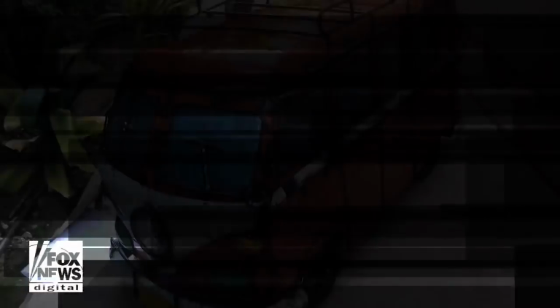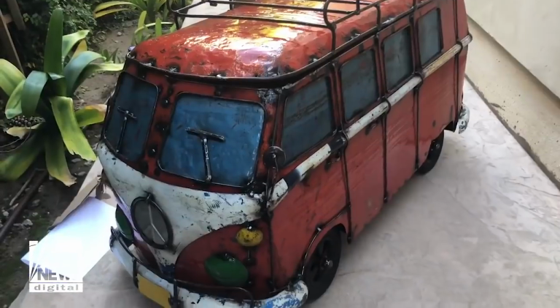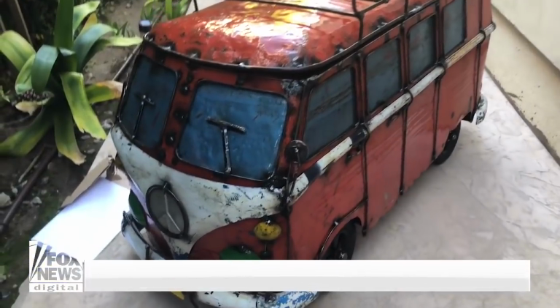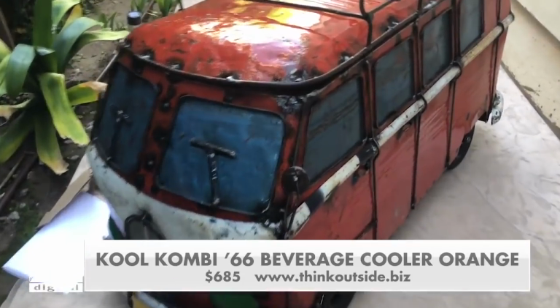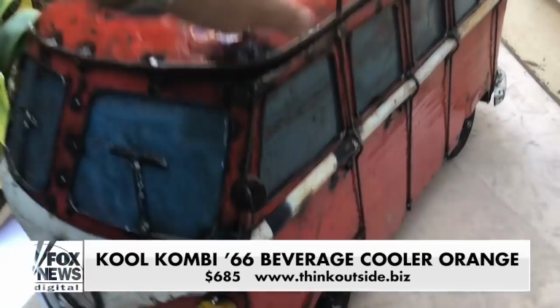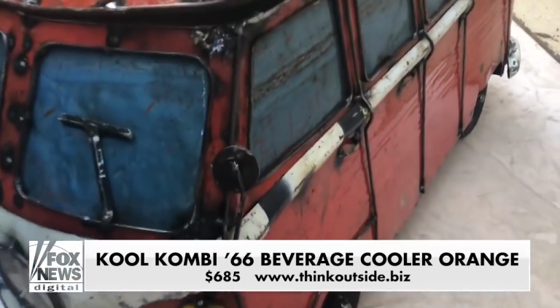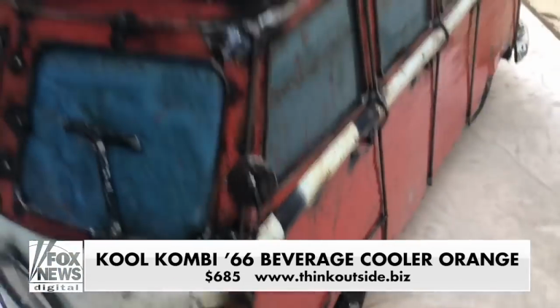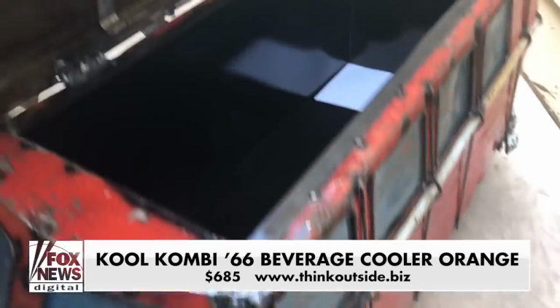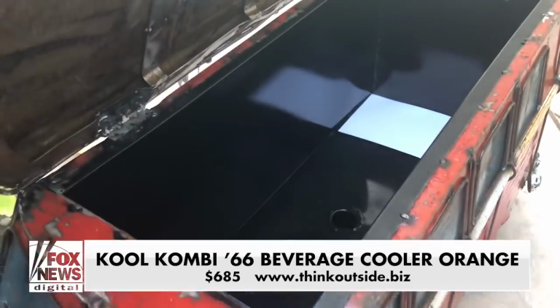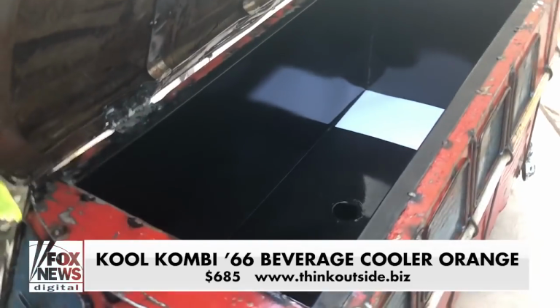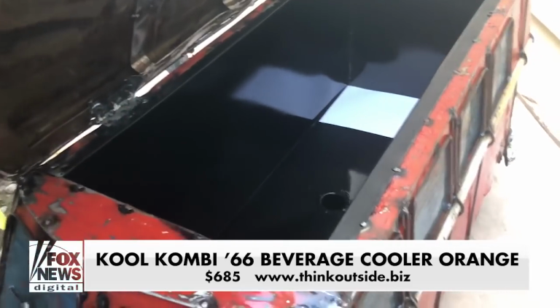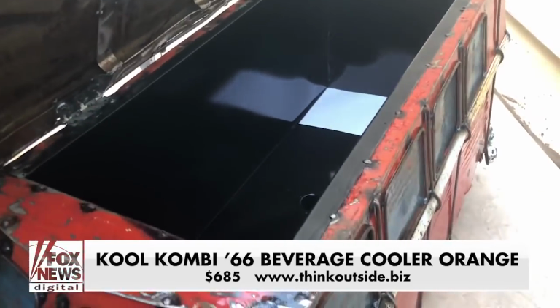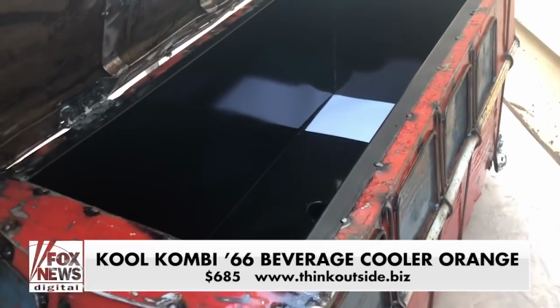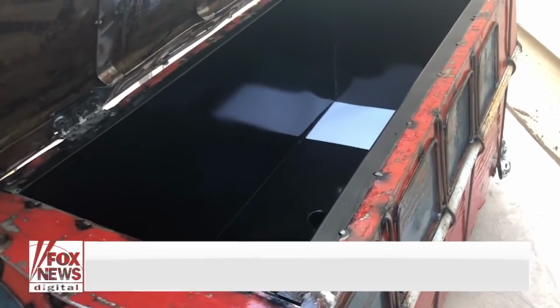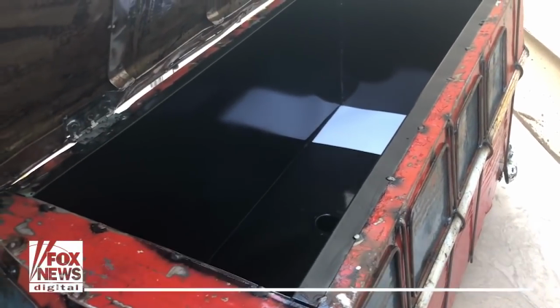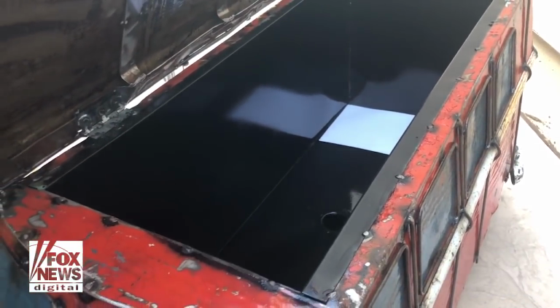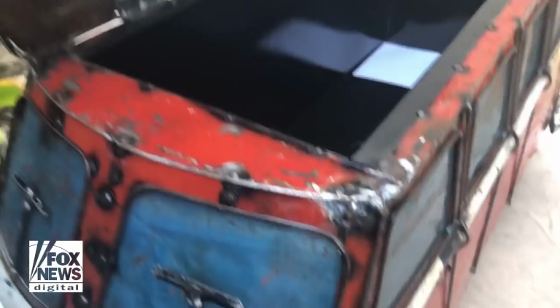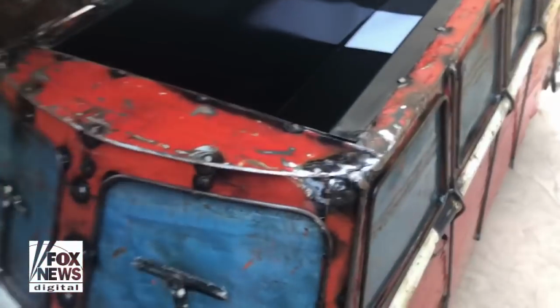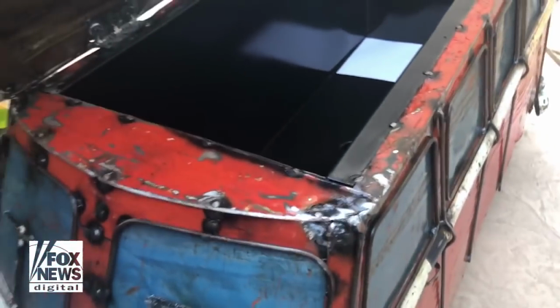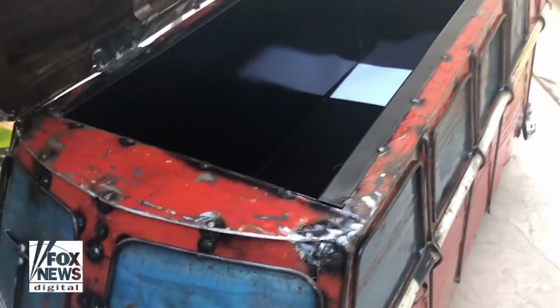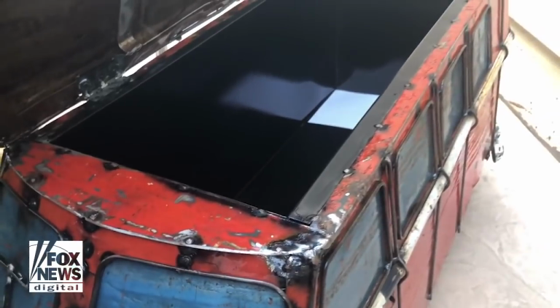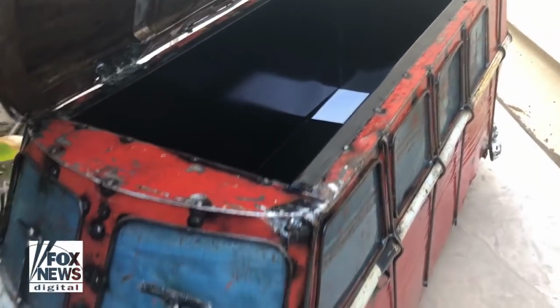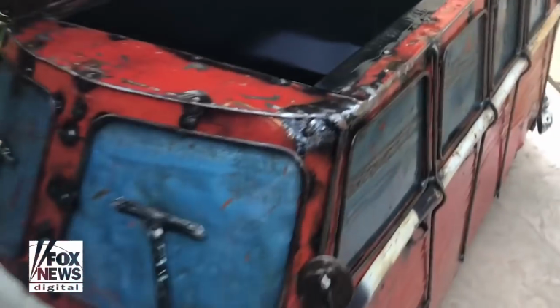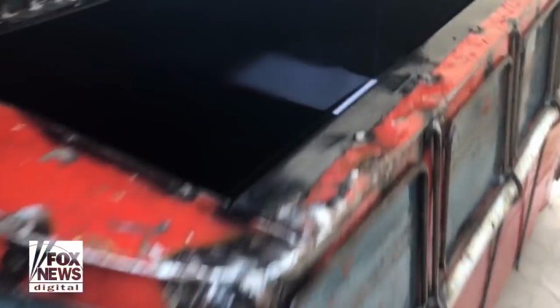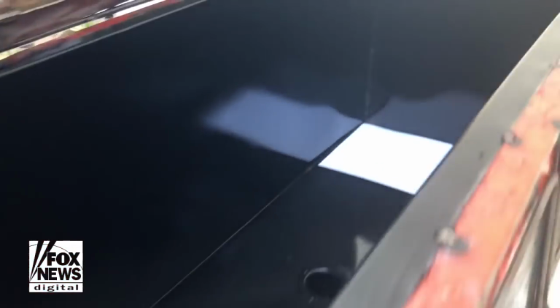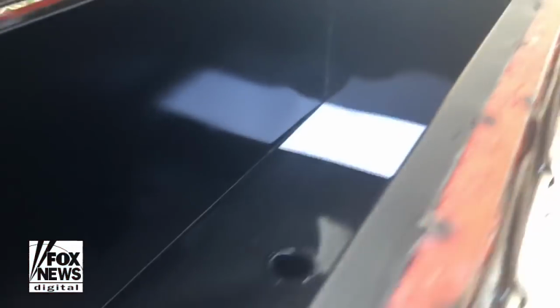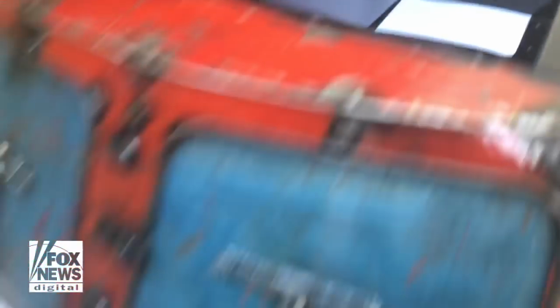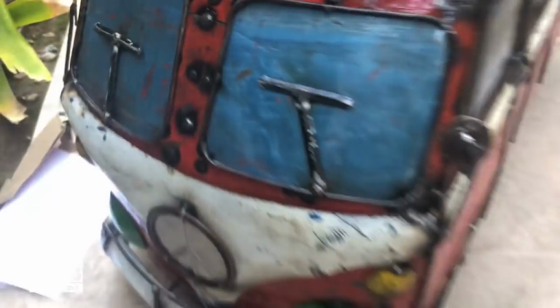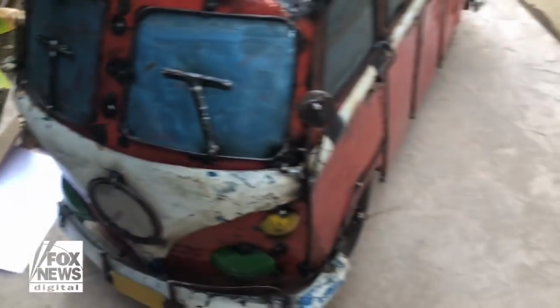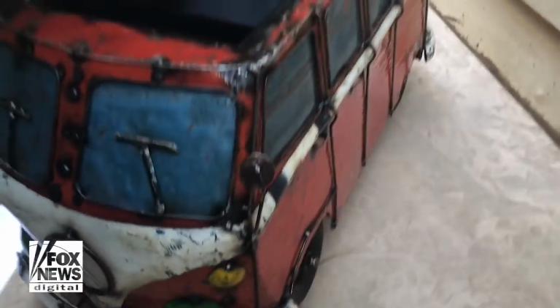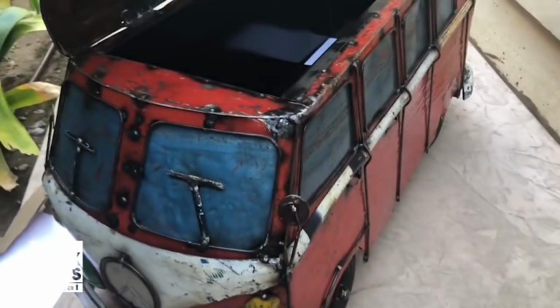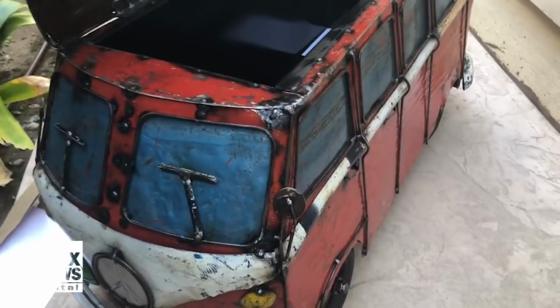There's also the Cool Combi — check this thing out. It looks like a '66 Volkswagen Bug, but it's actually an ice chest. This thing is $685. It's heavy, holds up to 57 liters, fully insulated and waterproof. Not bad for a backyard barbecue.